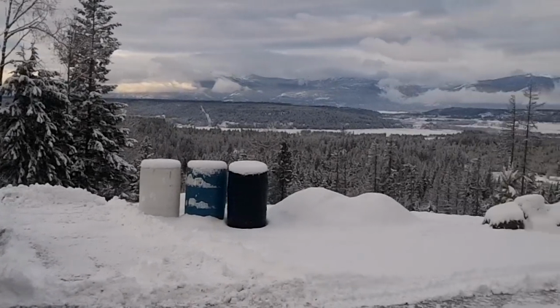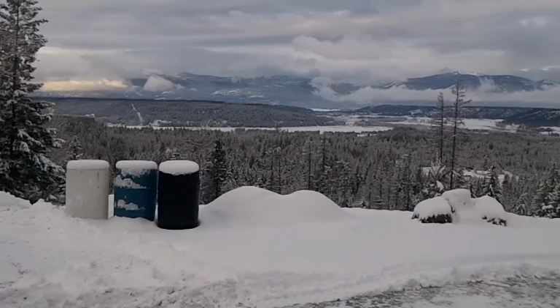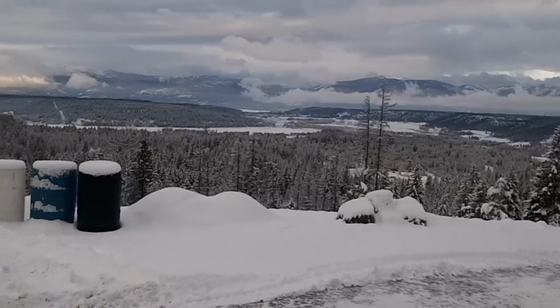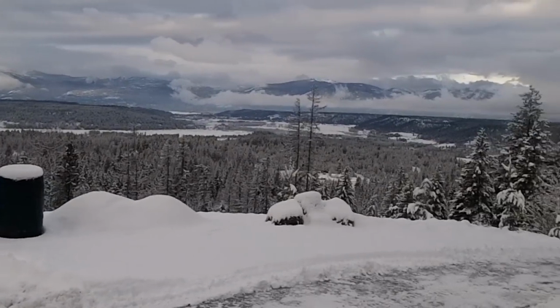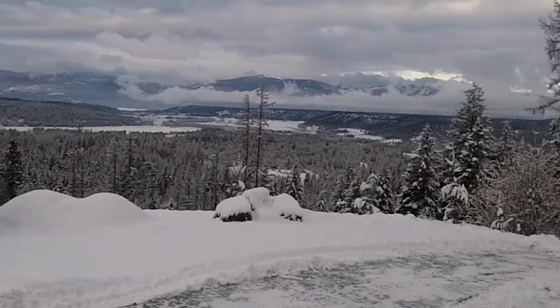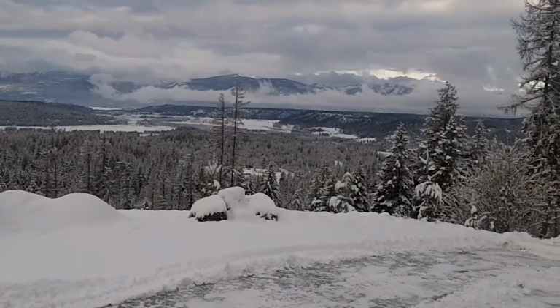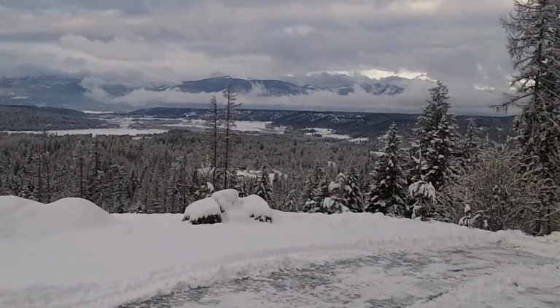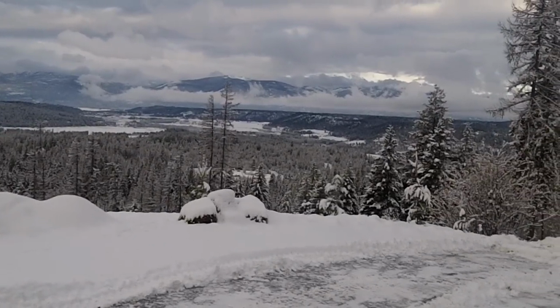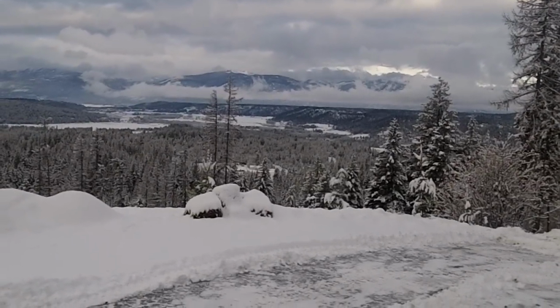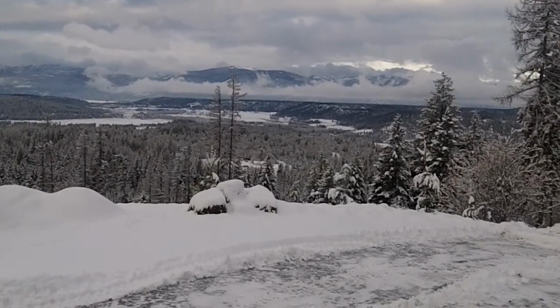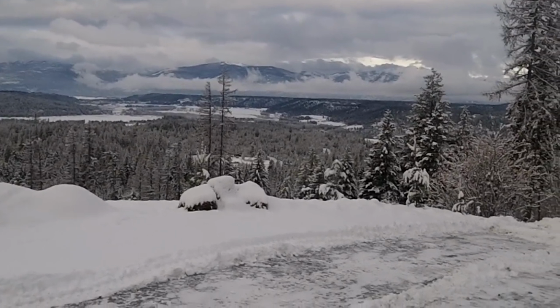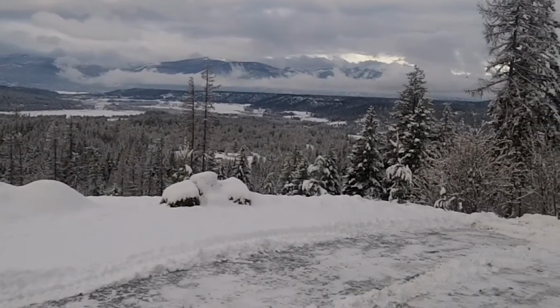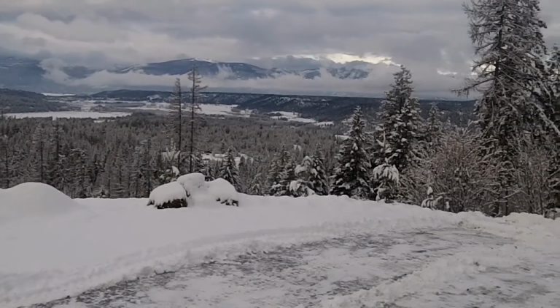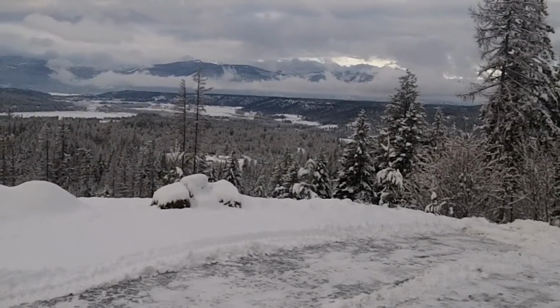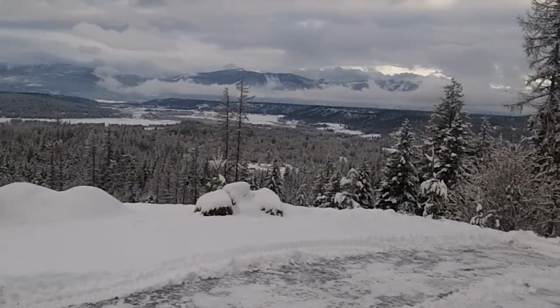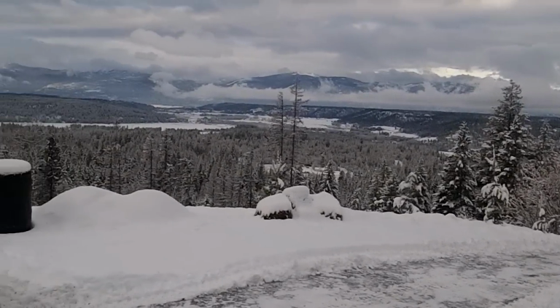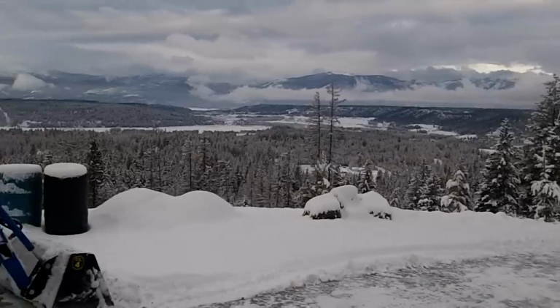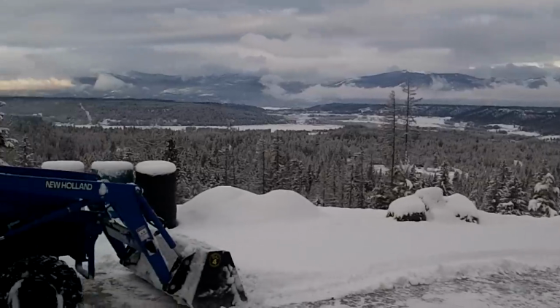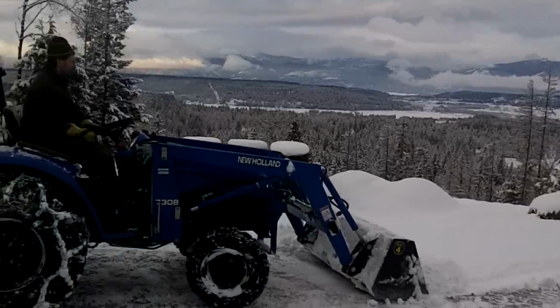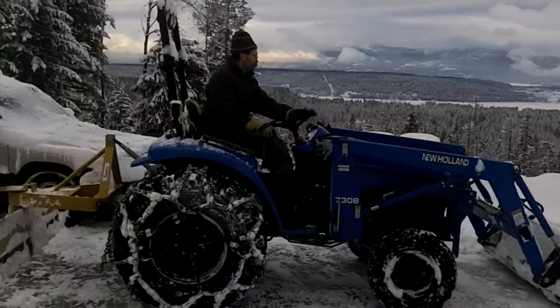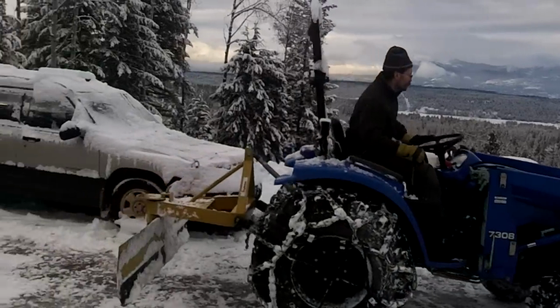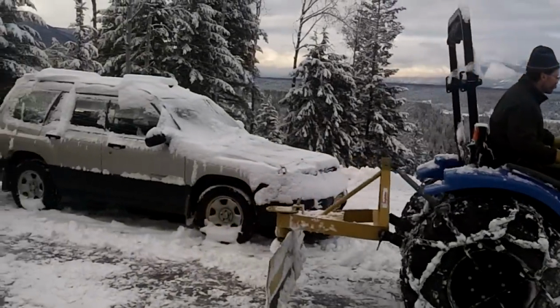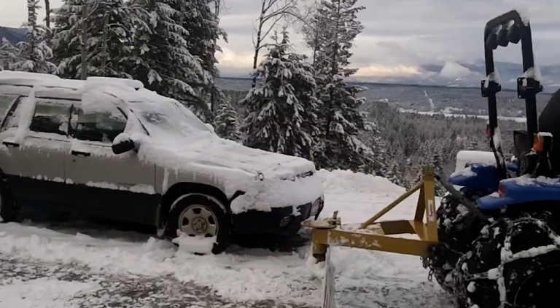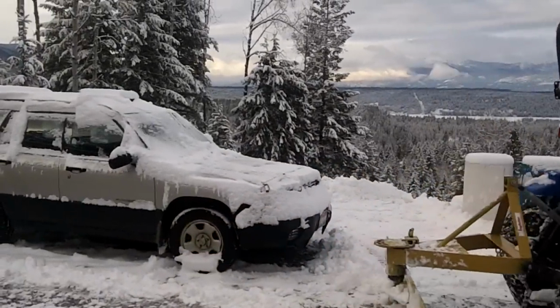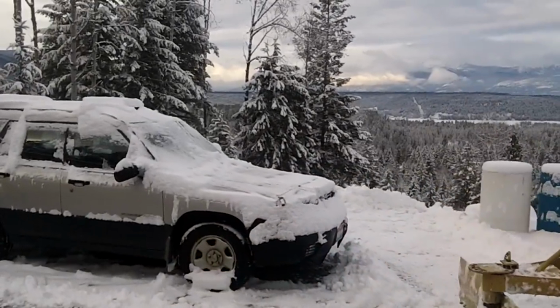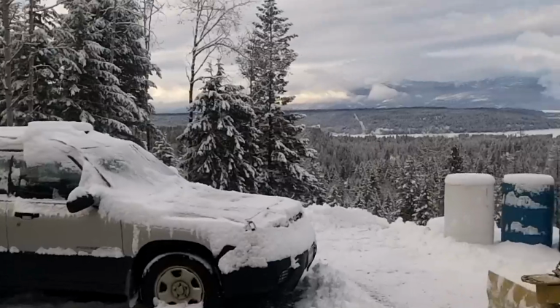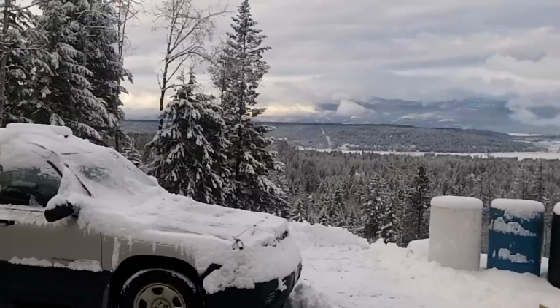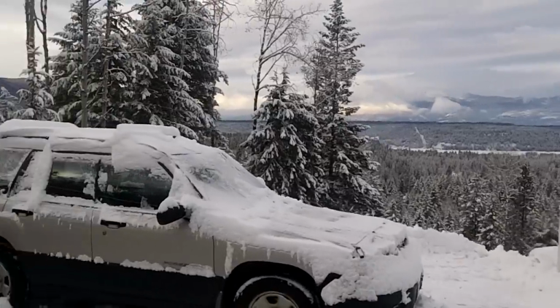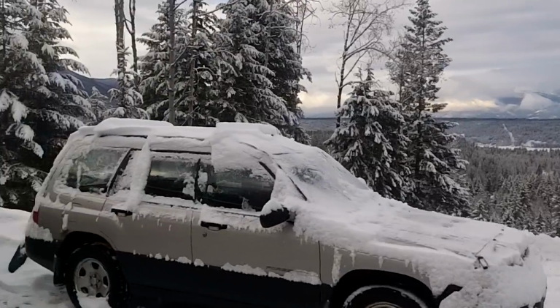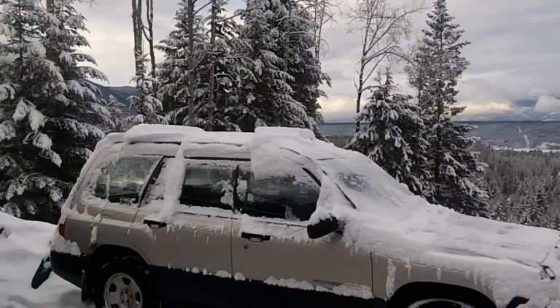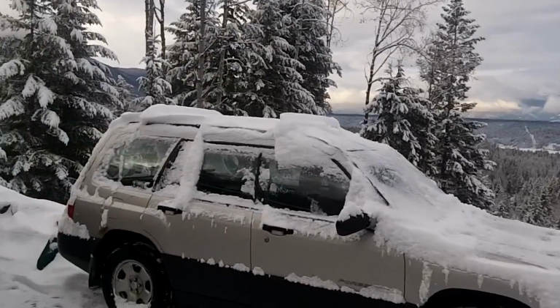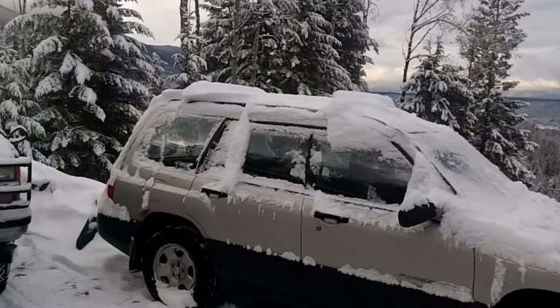We haven't been burning a lot of wood this year, and last year either. That's, I guess, why we chose to move here — because we knew that the winters were going to be mild.